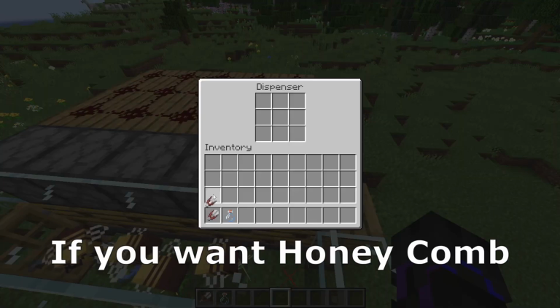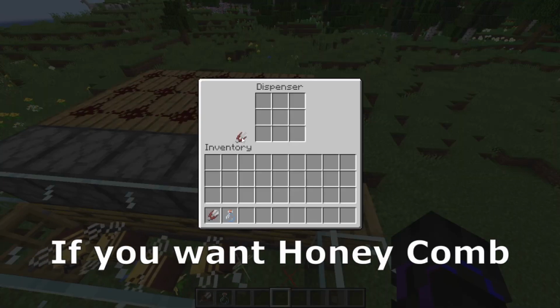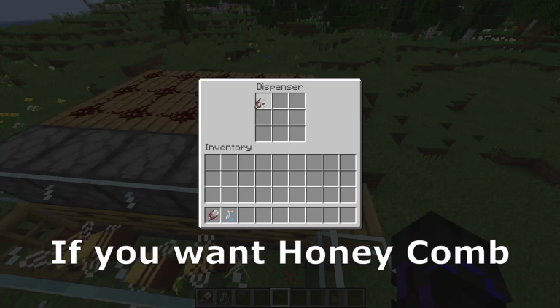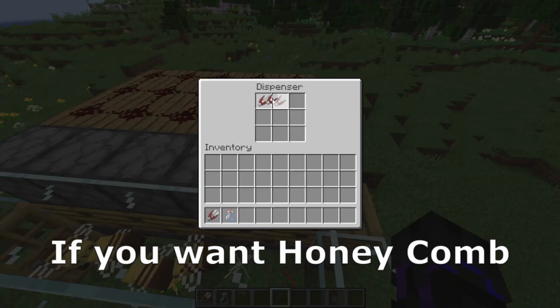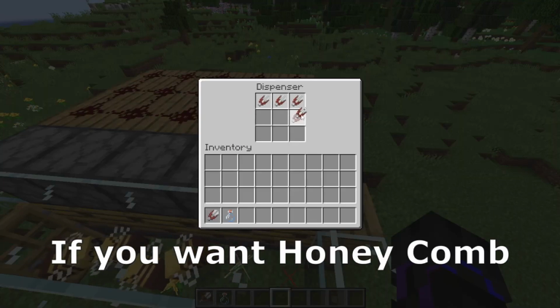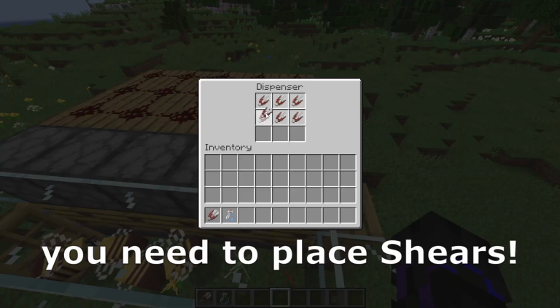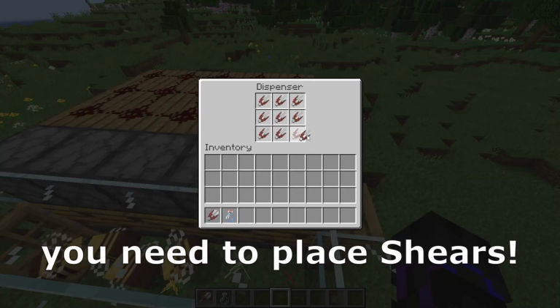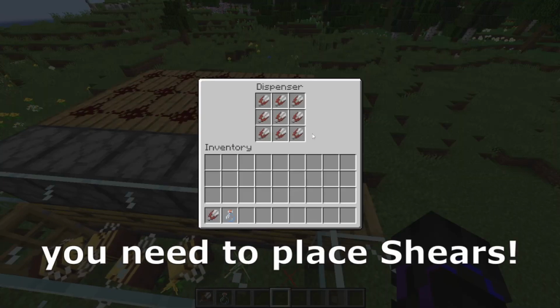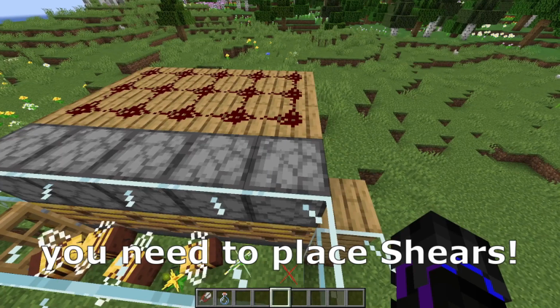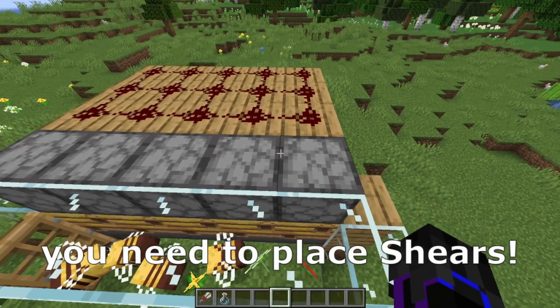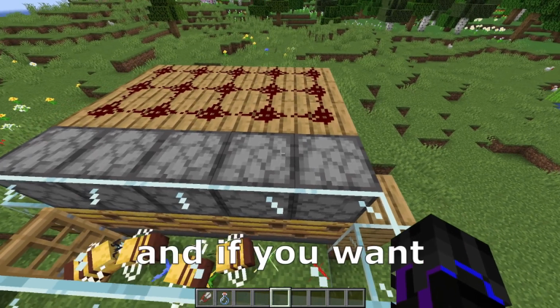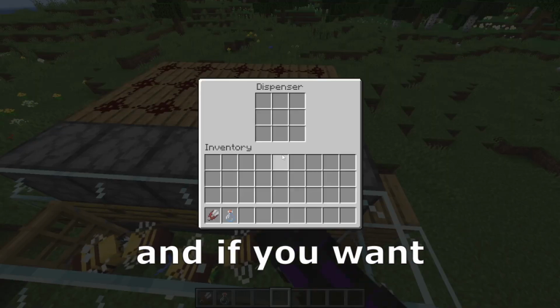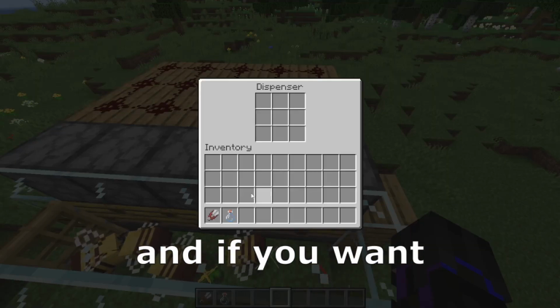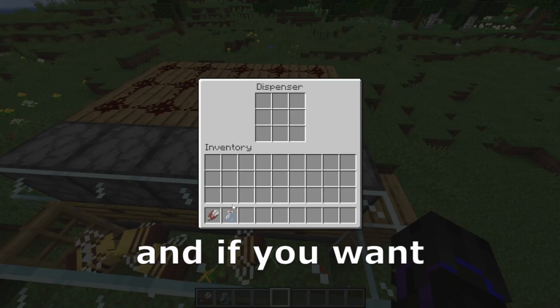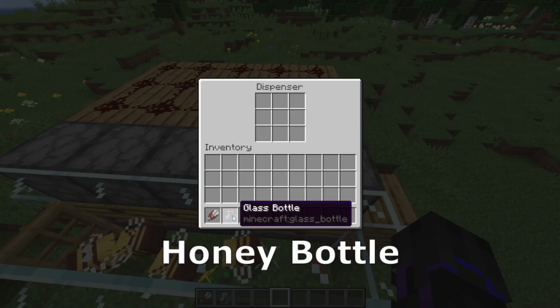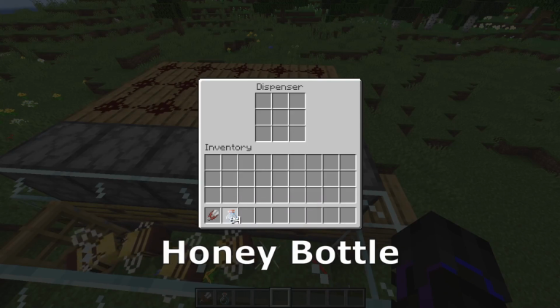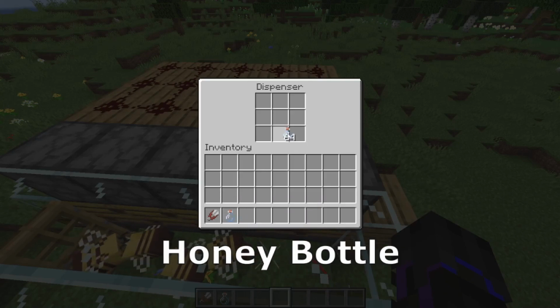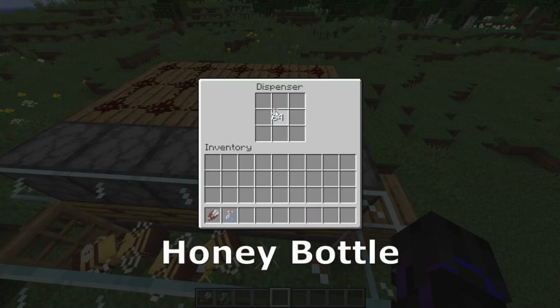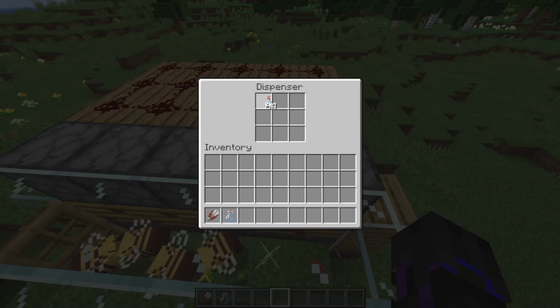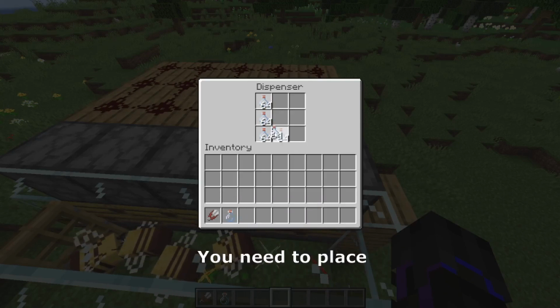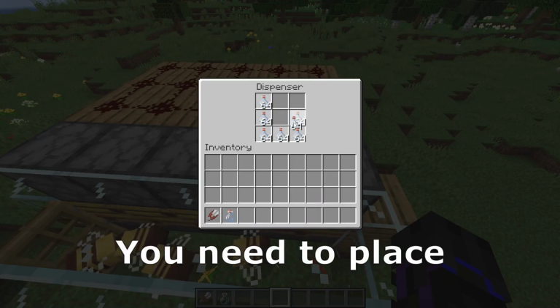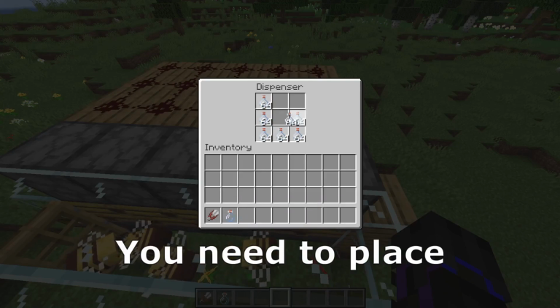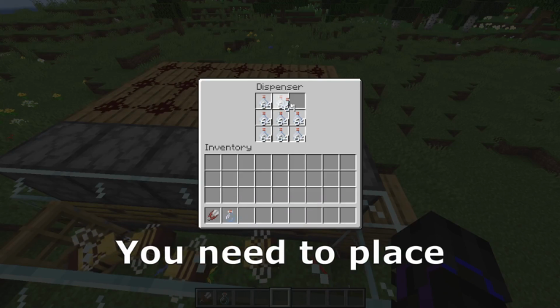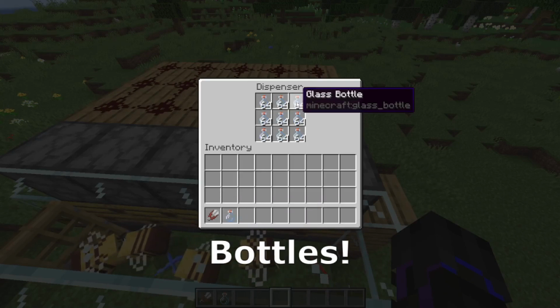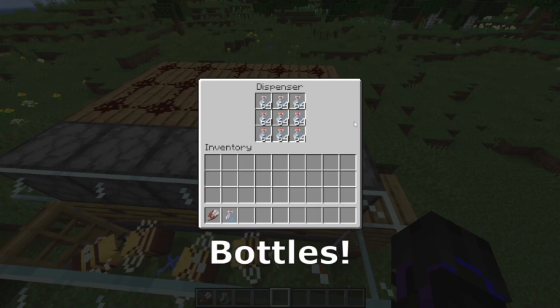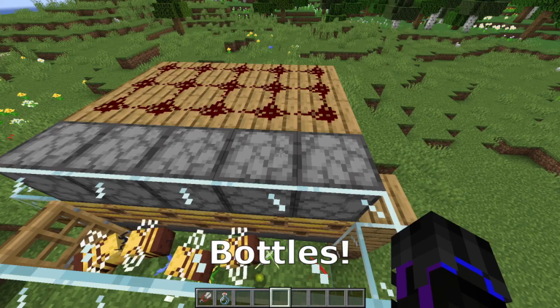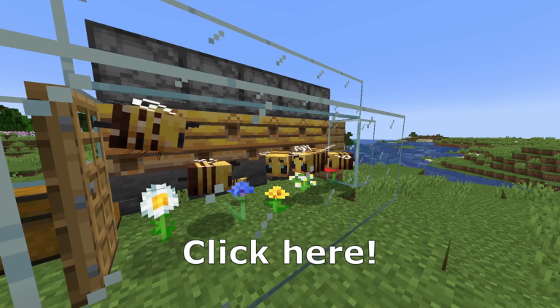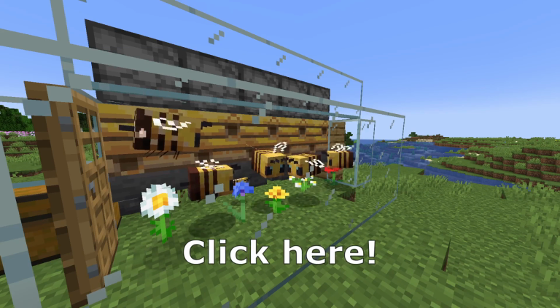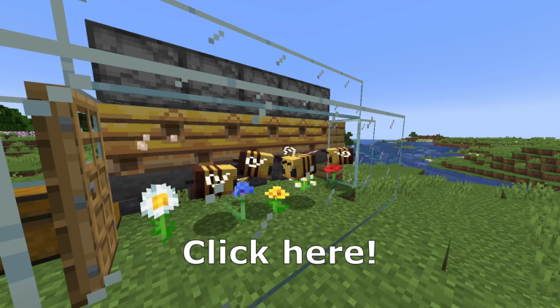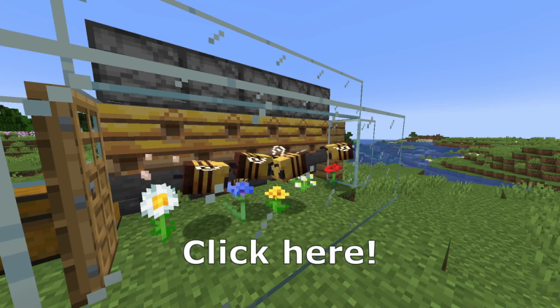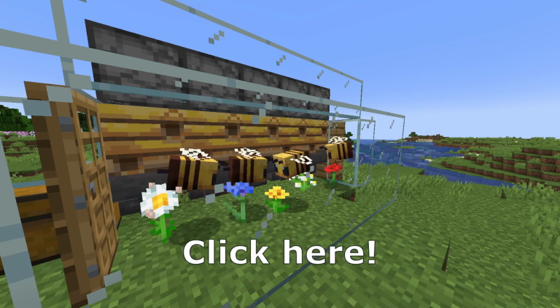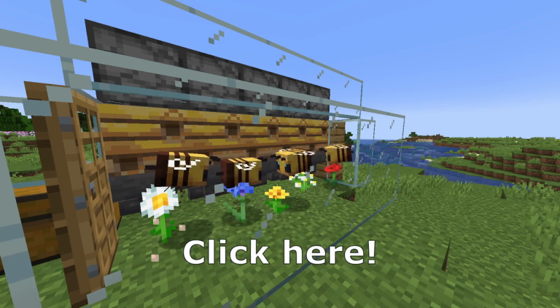If you want honeycomb you need to place shears, and if you want honey bottles you need to place bottles. Click here. Click here.